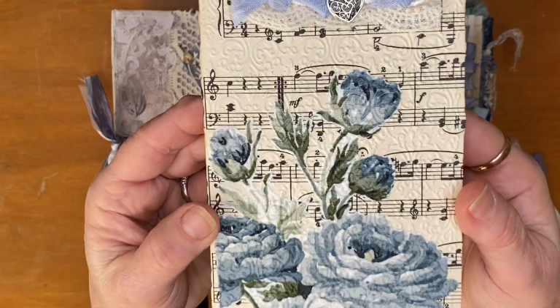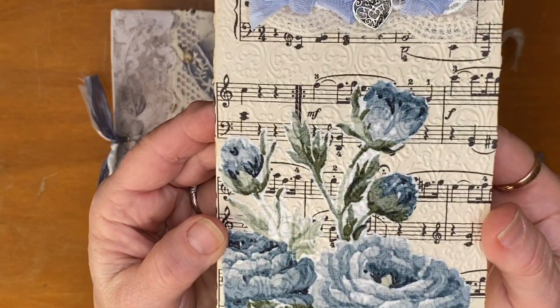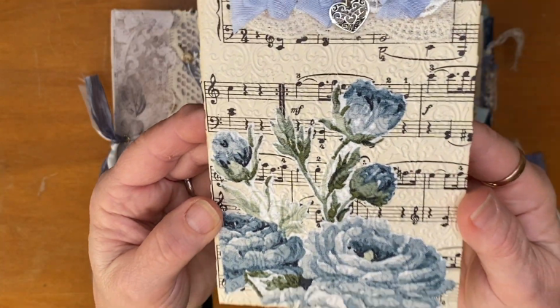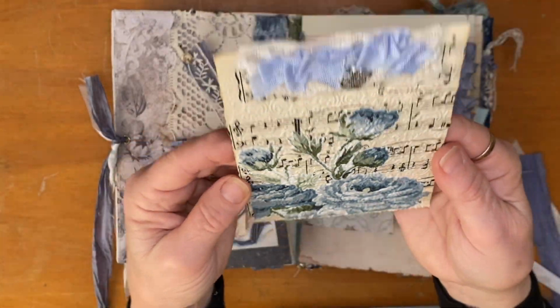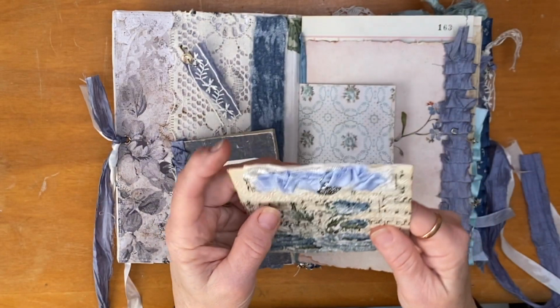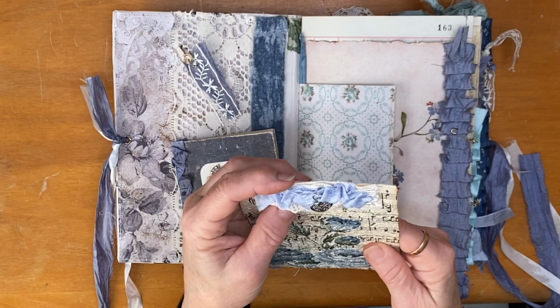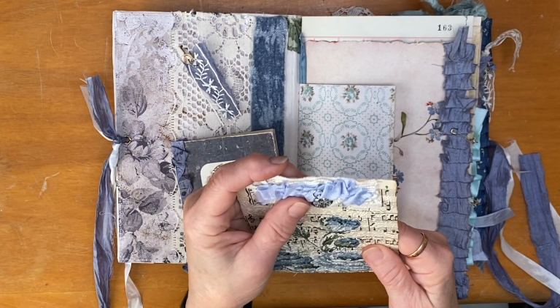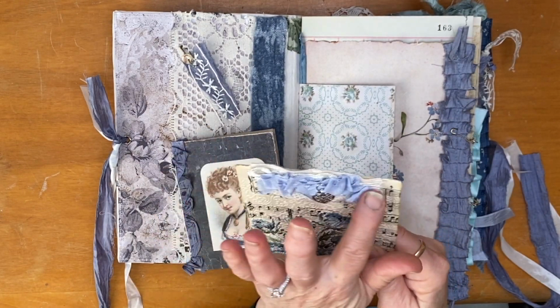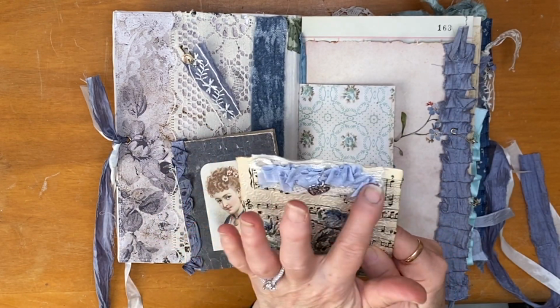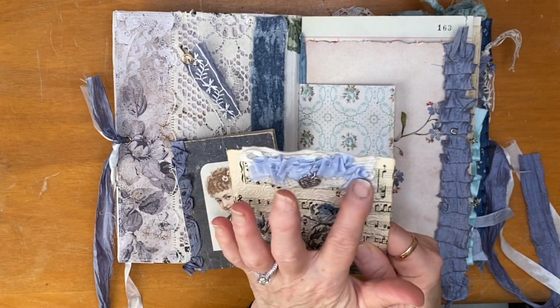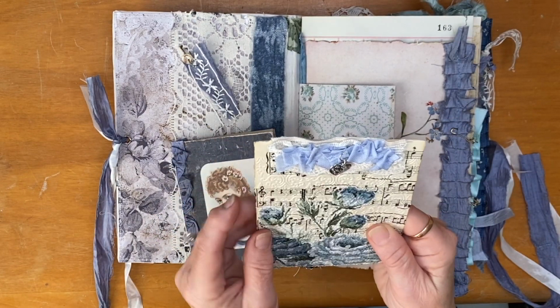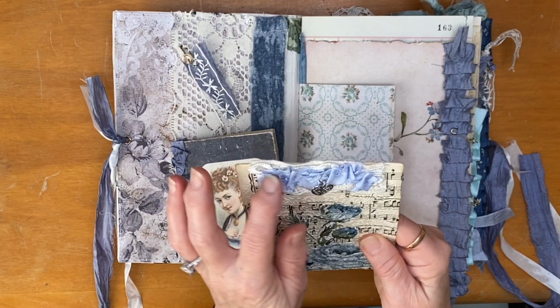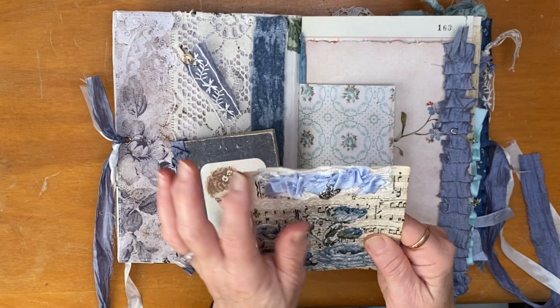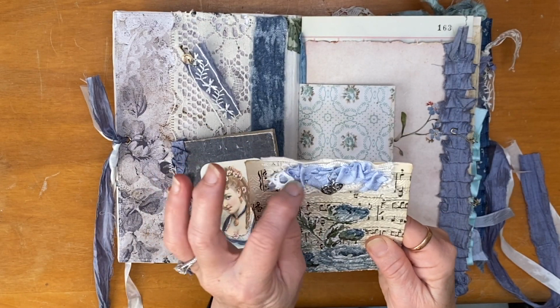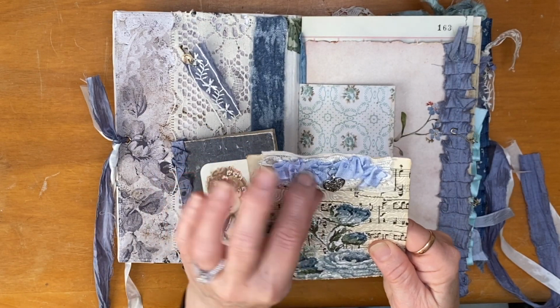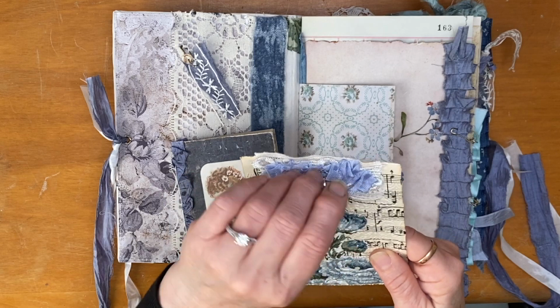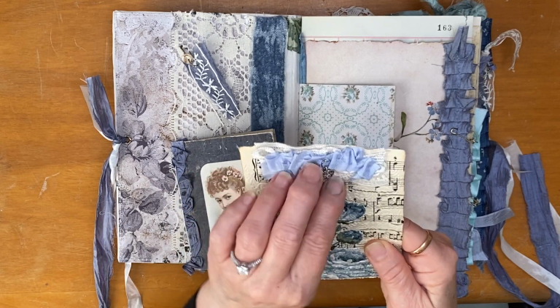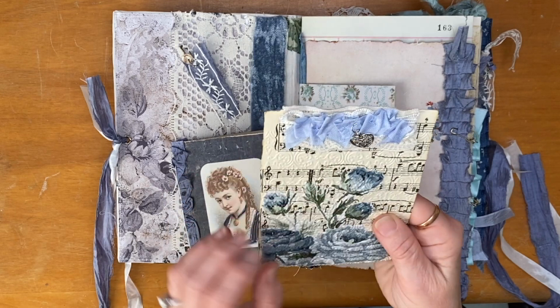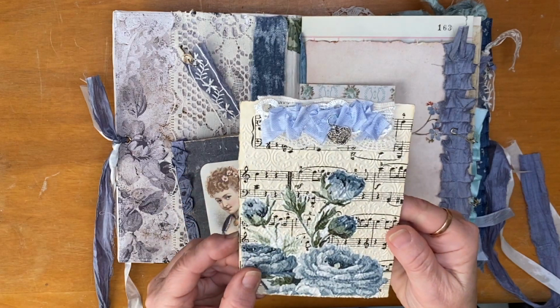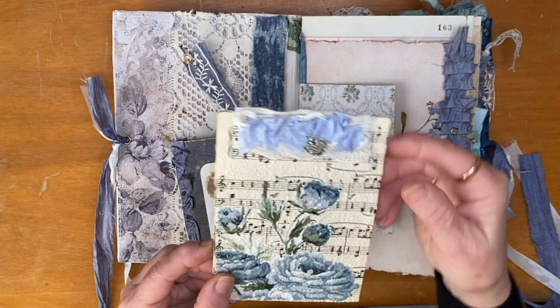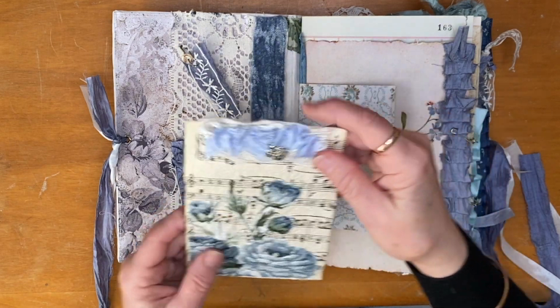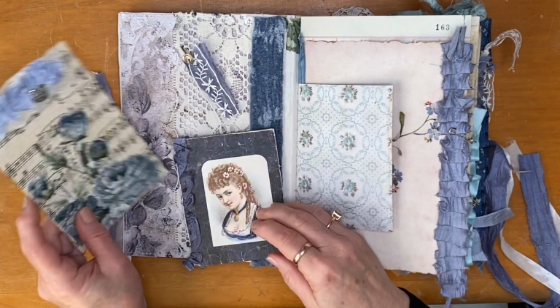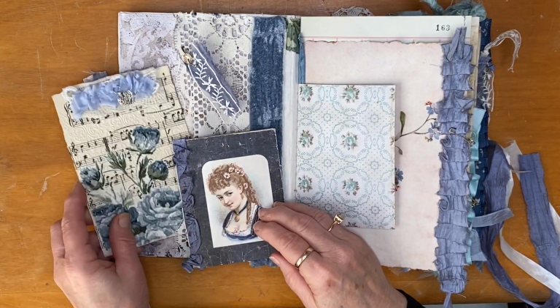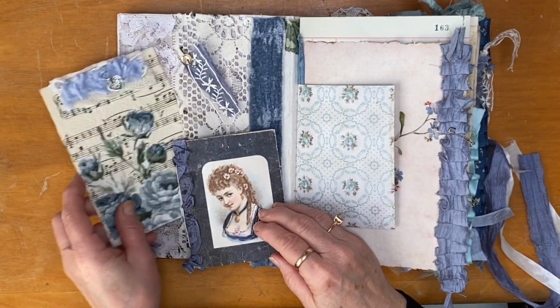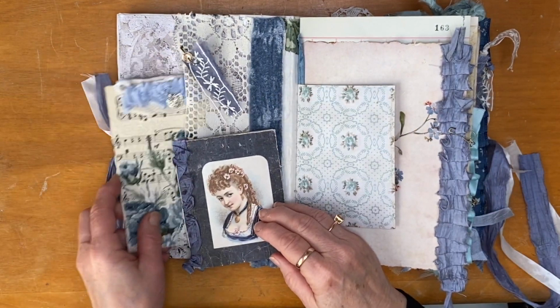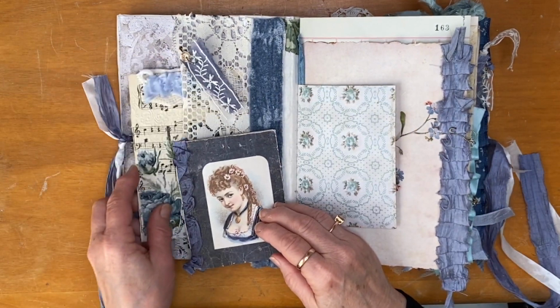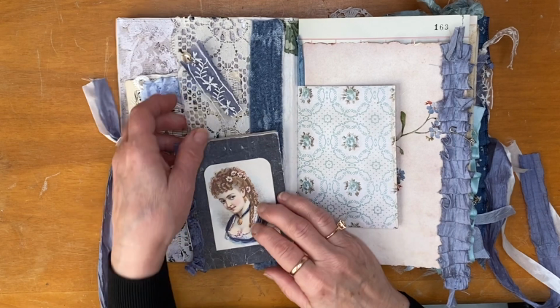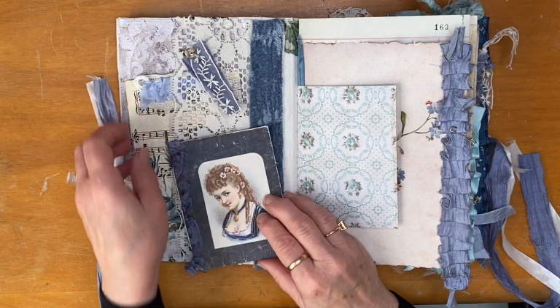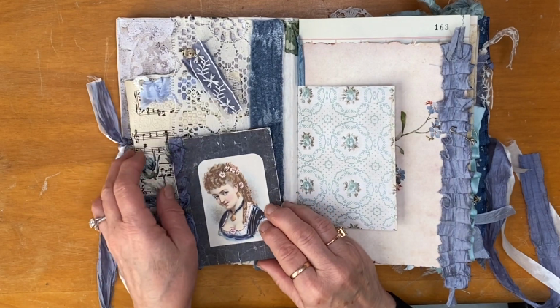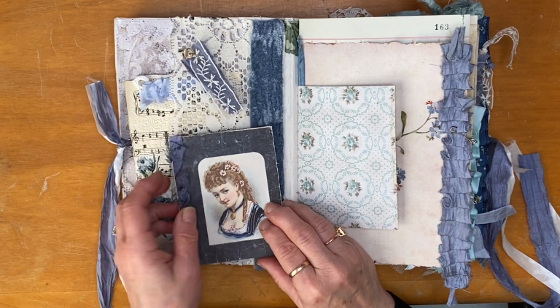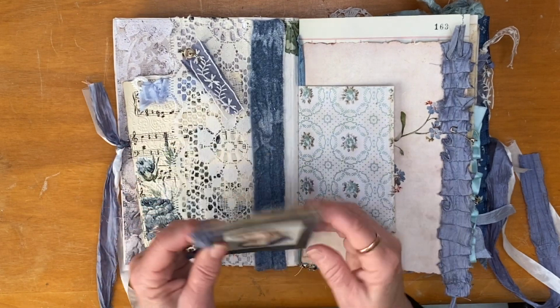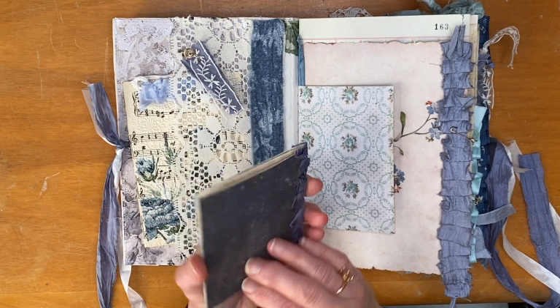I've fussy cut some of the fabric and put it through the embosser — I love how this has turned out — and I've stitched some lace and ribbon at the top with a little charm. I love how that journaling card turned out.